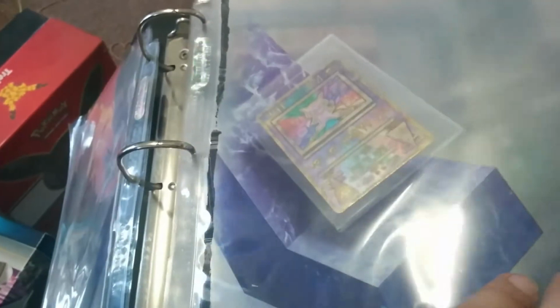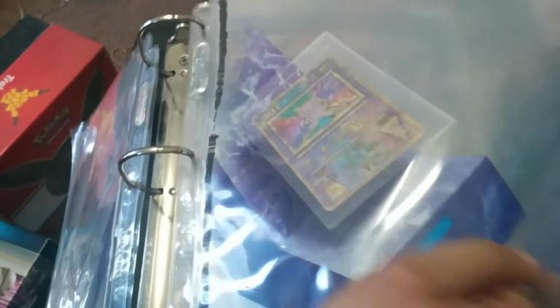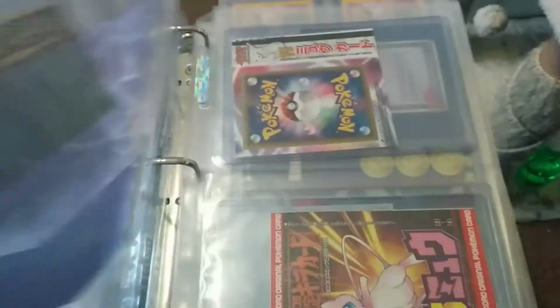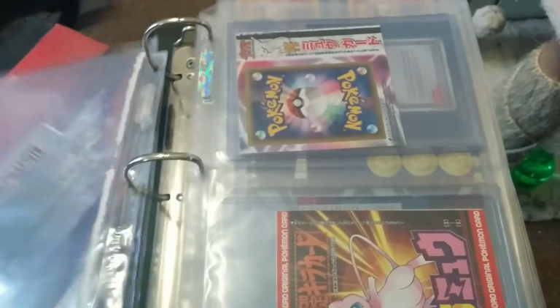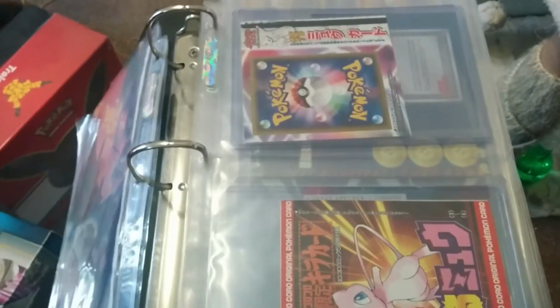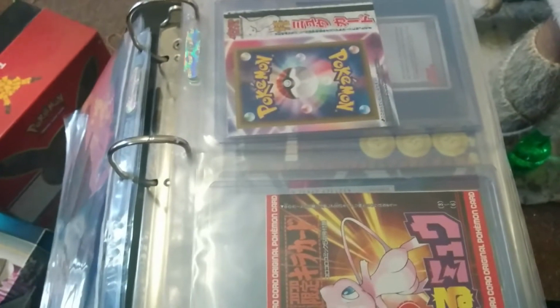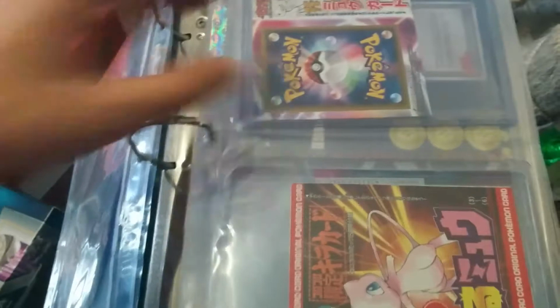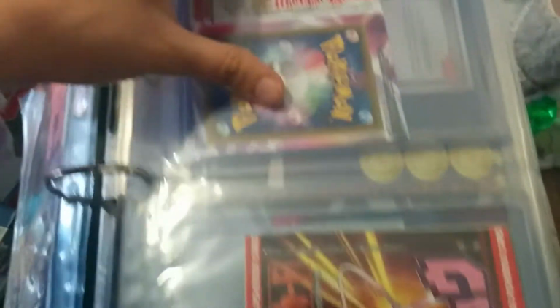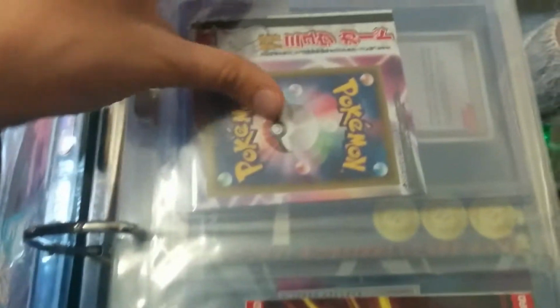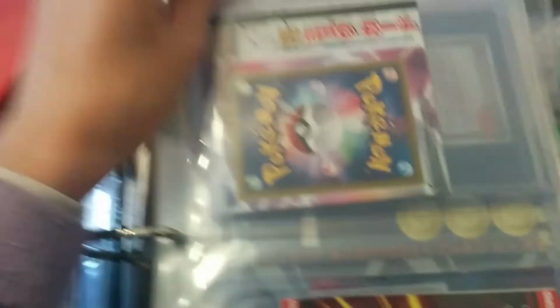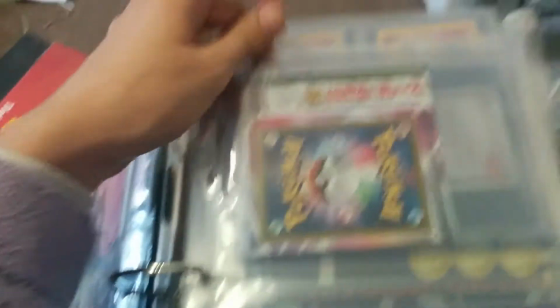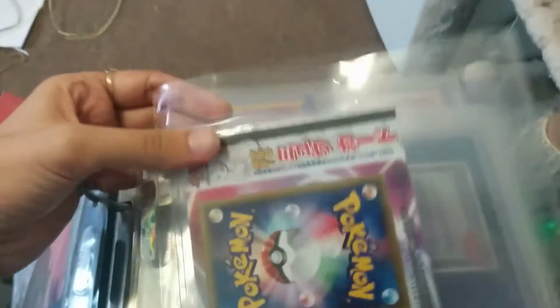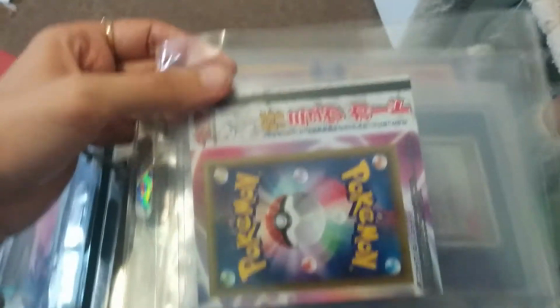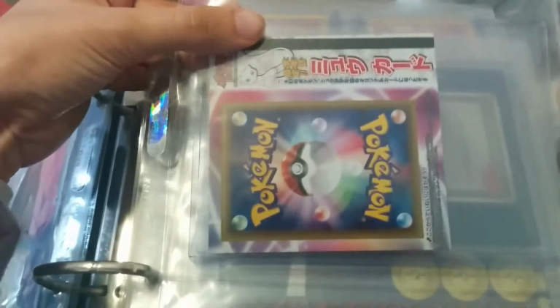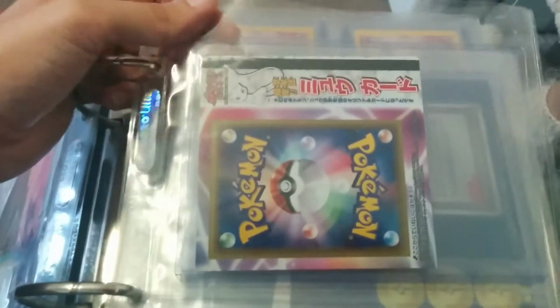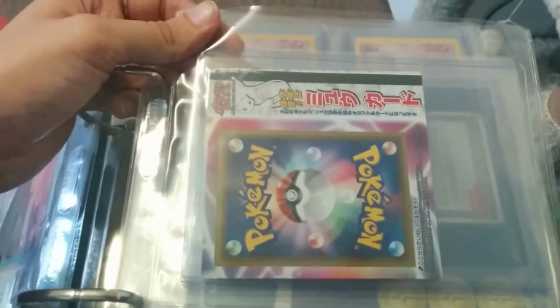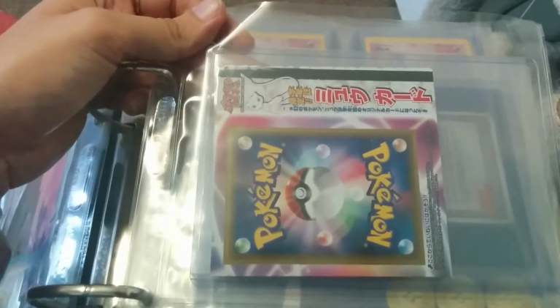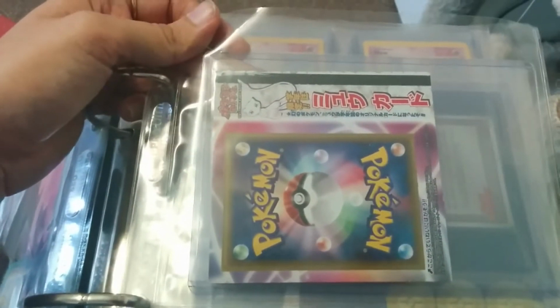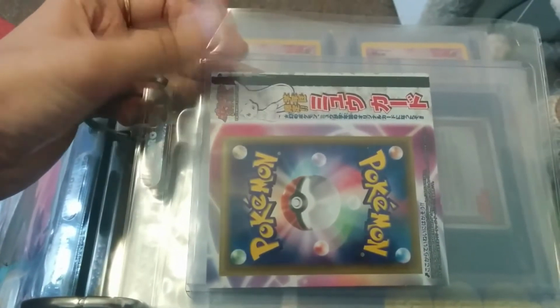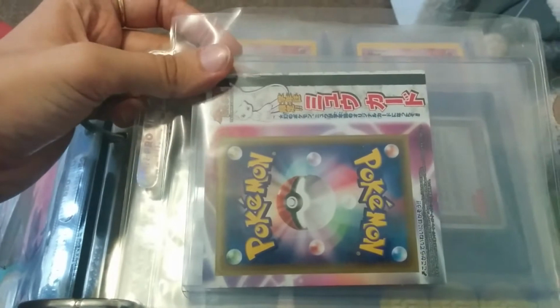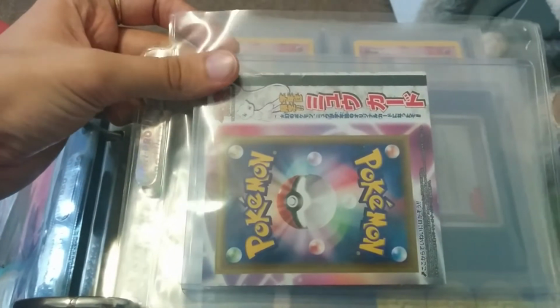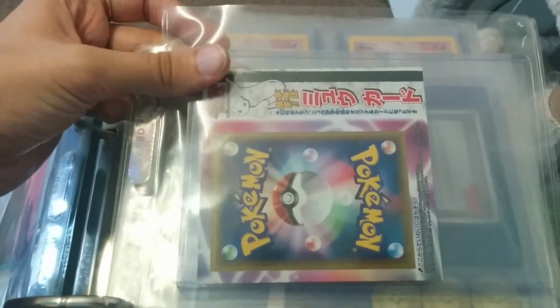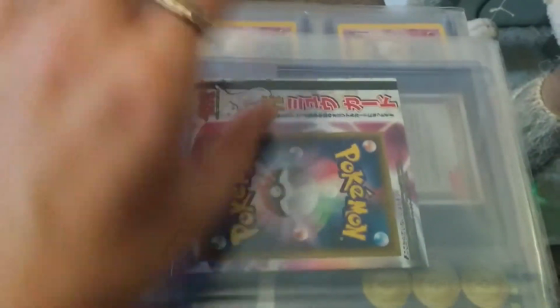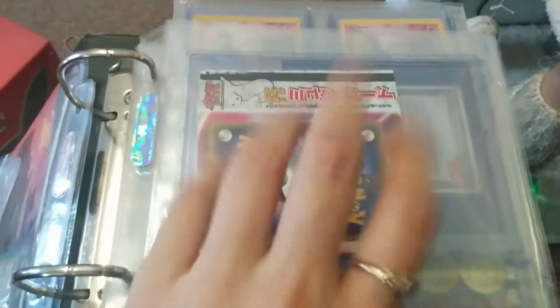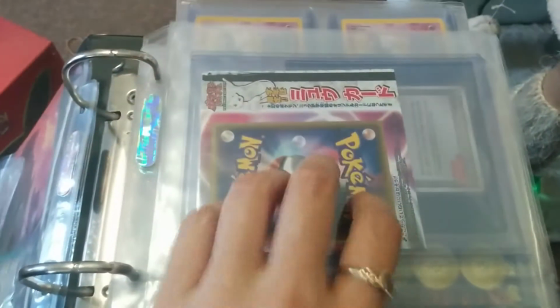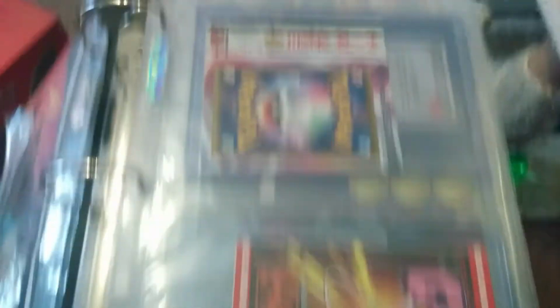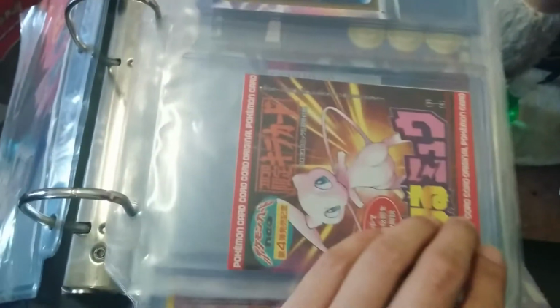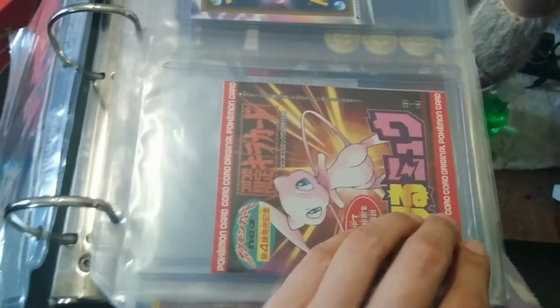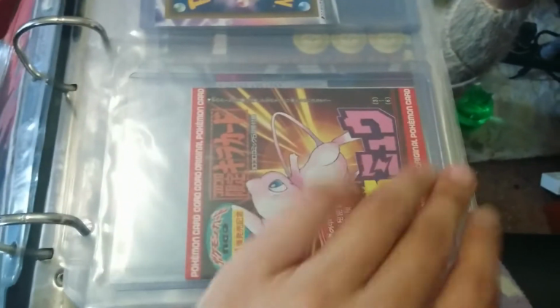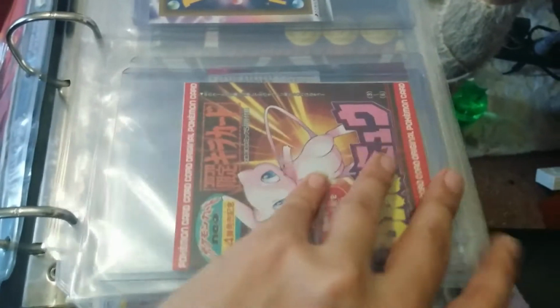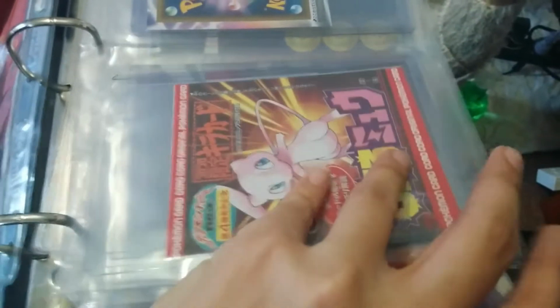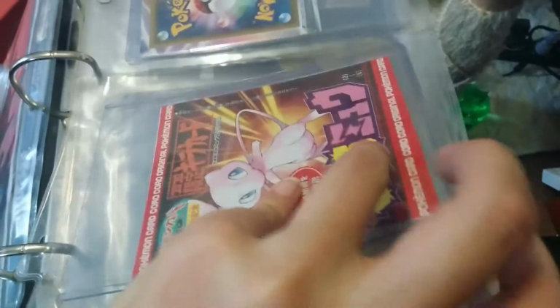I'm still seeking the third one, which is the correct version and is of course the rarest. And this is the Stroker Kukan sealed Mew, which I was very pleased to get, as well as another sealed shiny Mew.